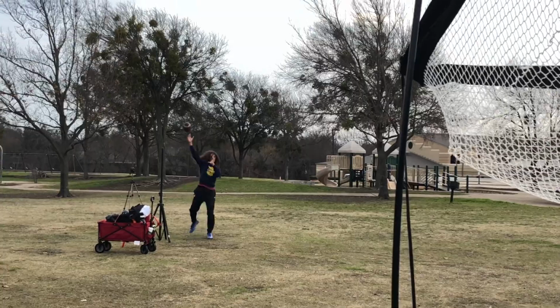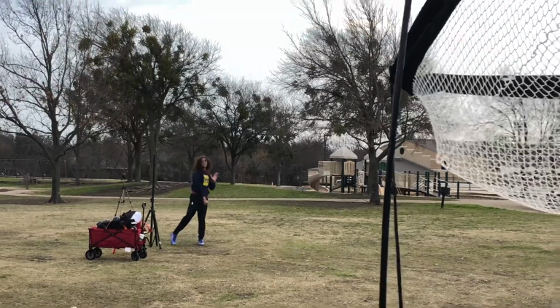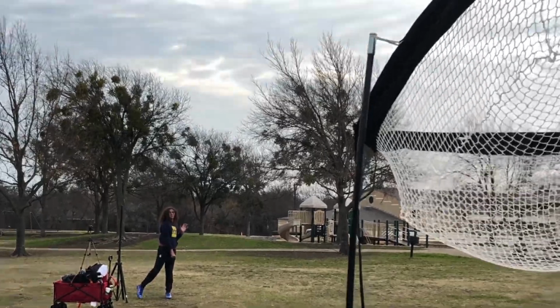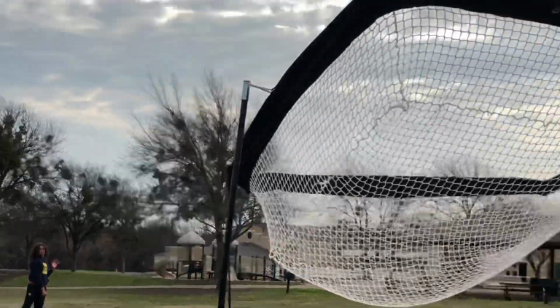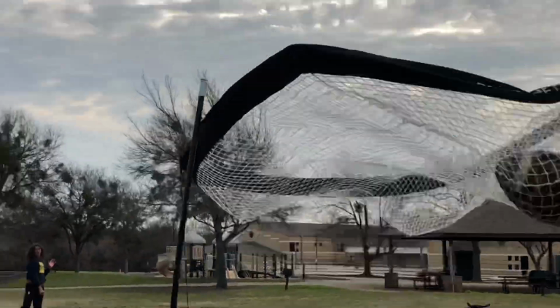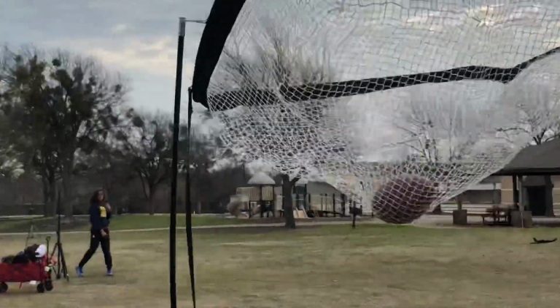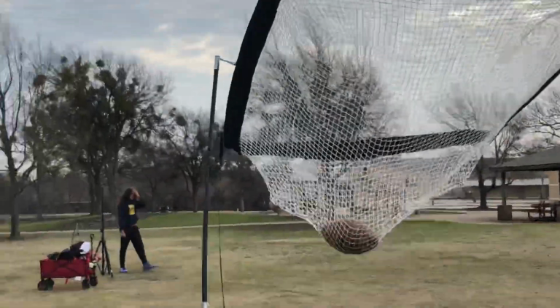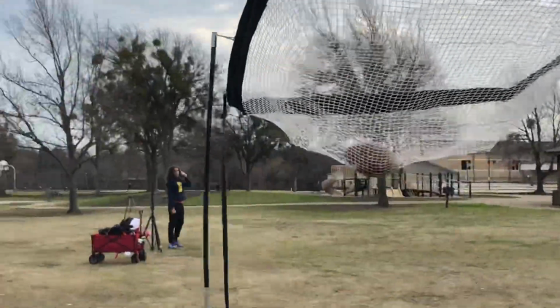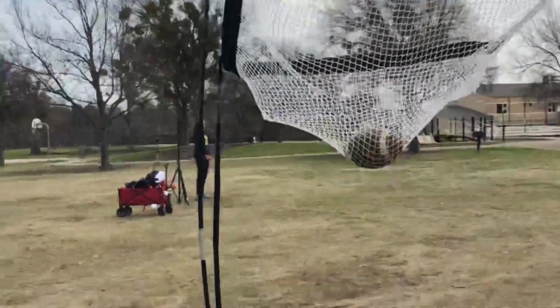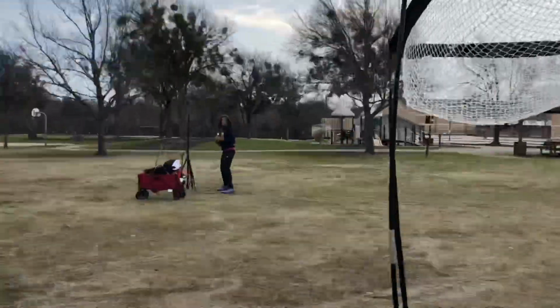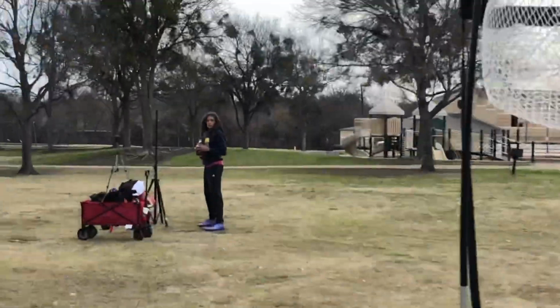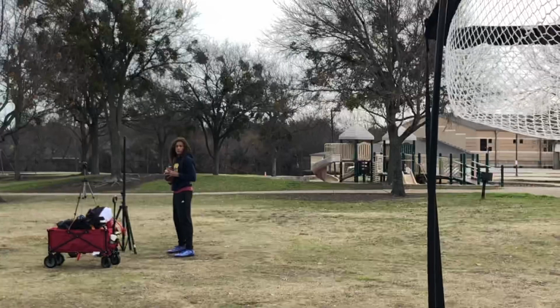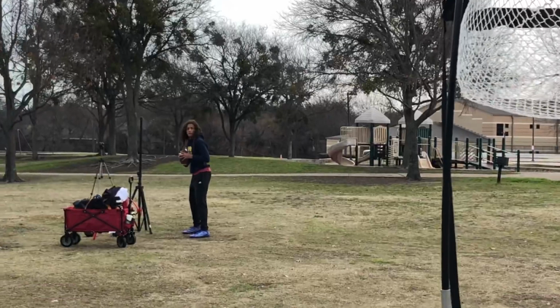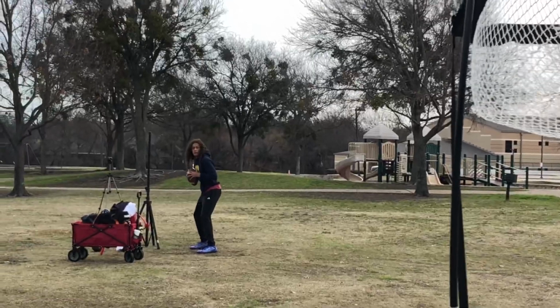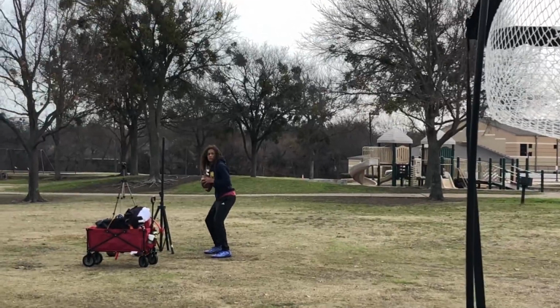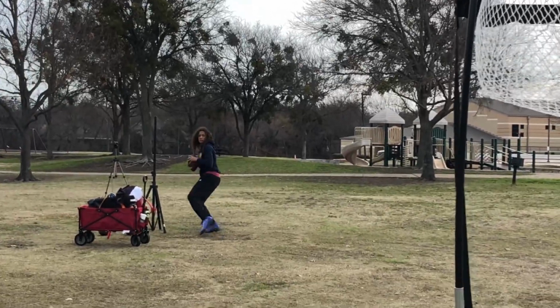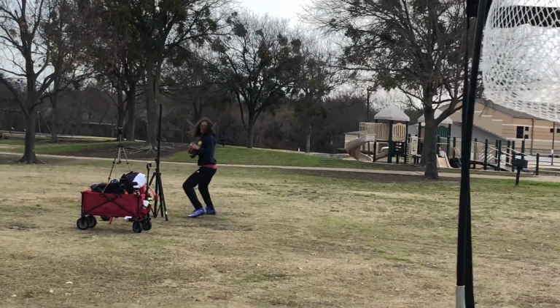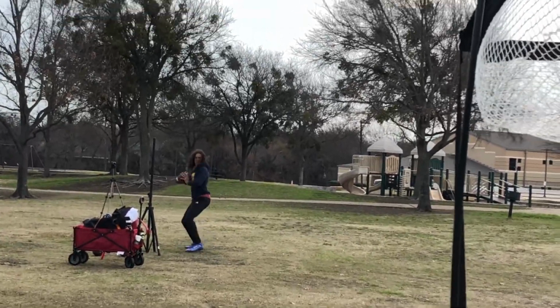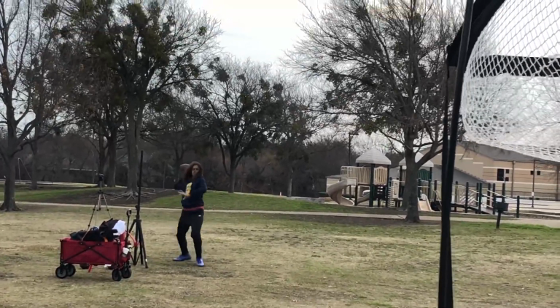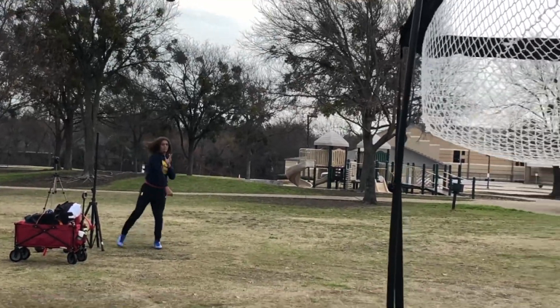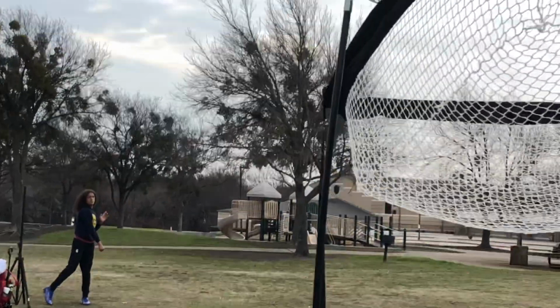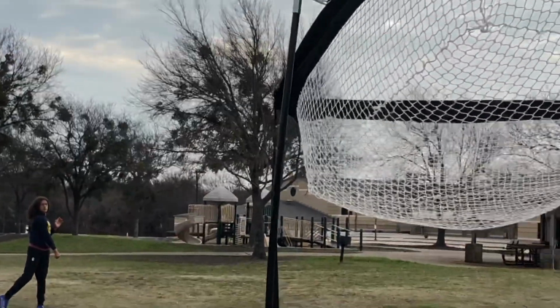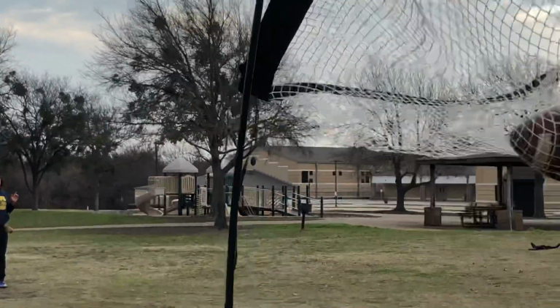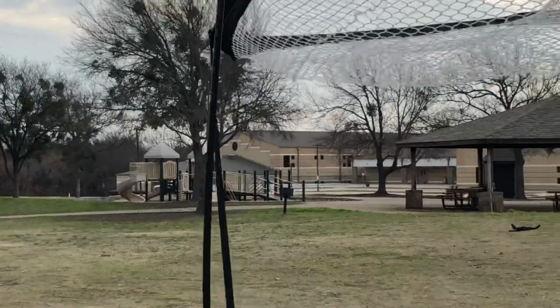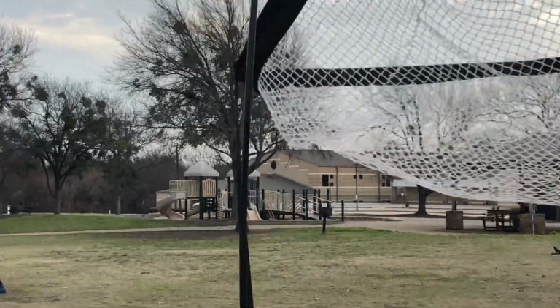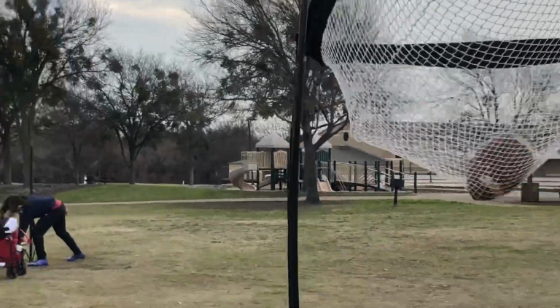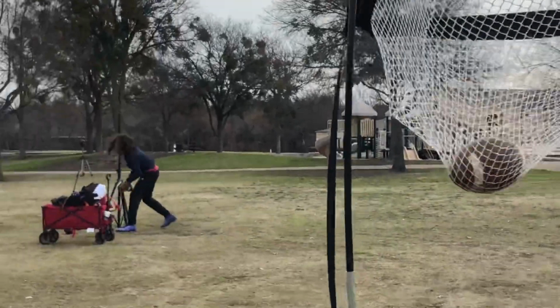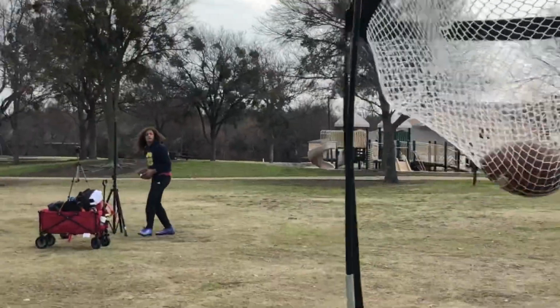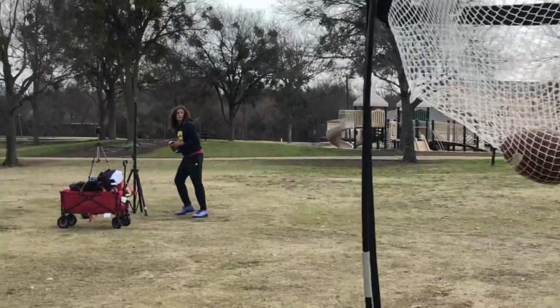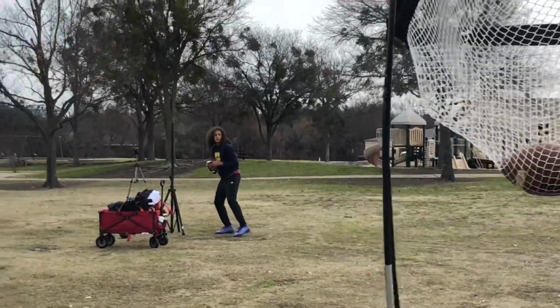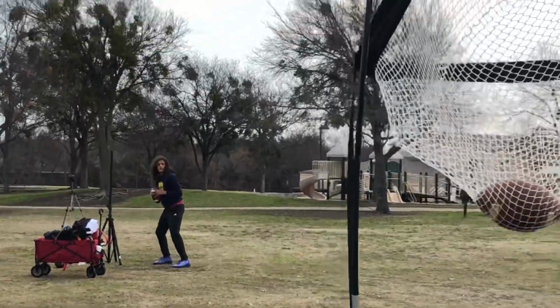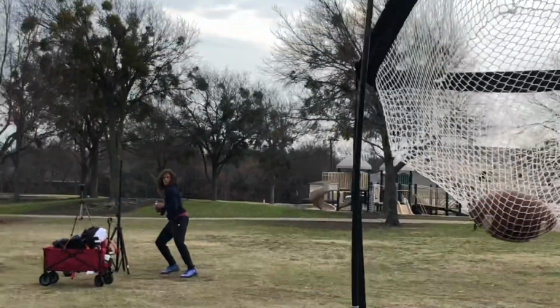Good job. That's what I want right there. That's the one I want right there. Hip and shoulder in the bucket. Hip and shoulder in the bucket. Hip and shoulder in the bucket. There we go. Good.